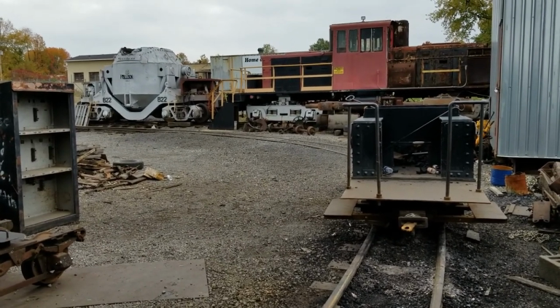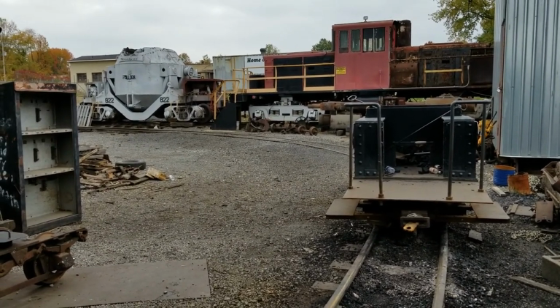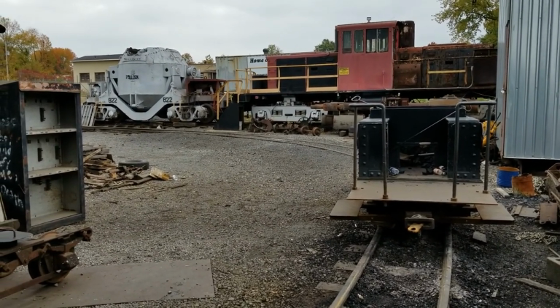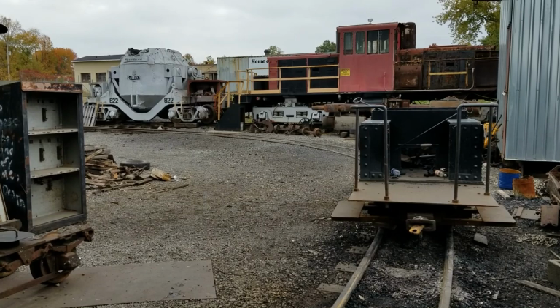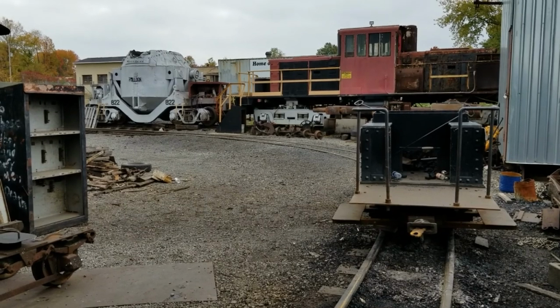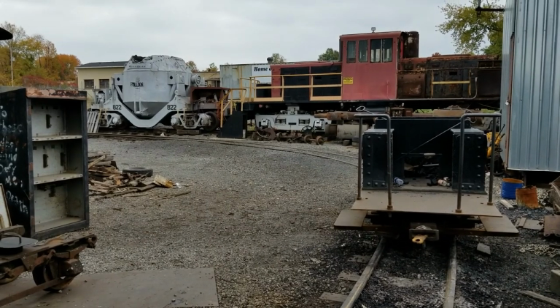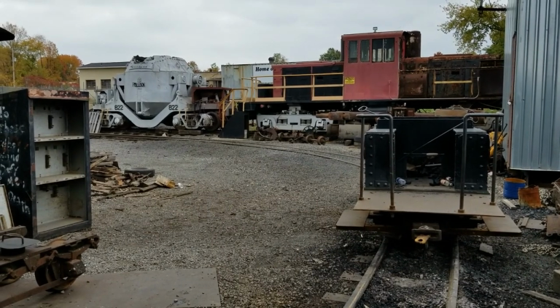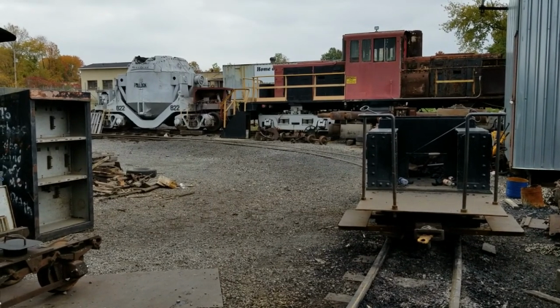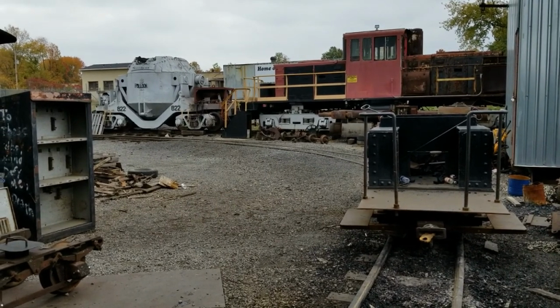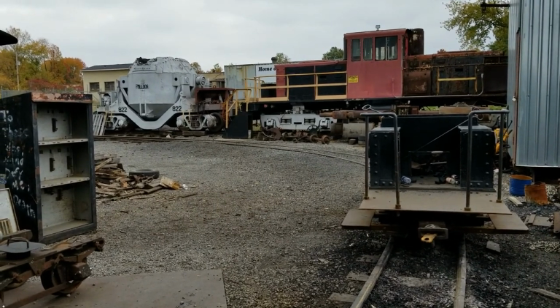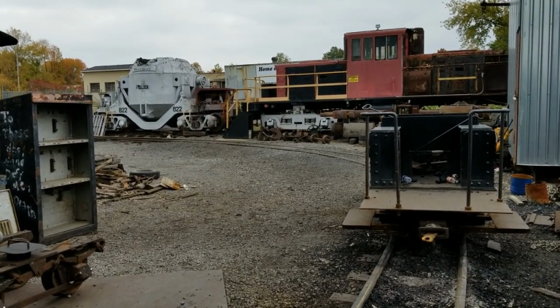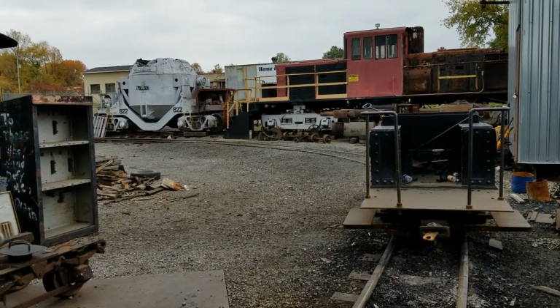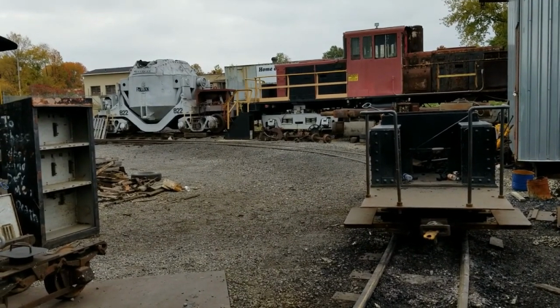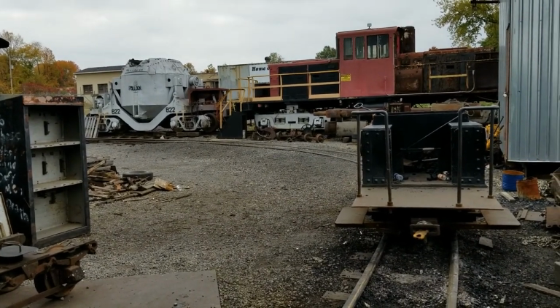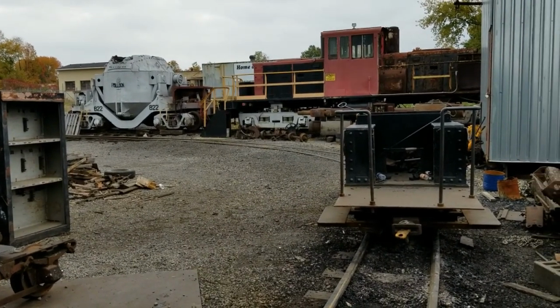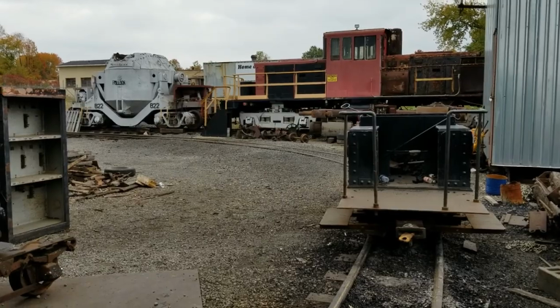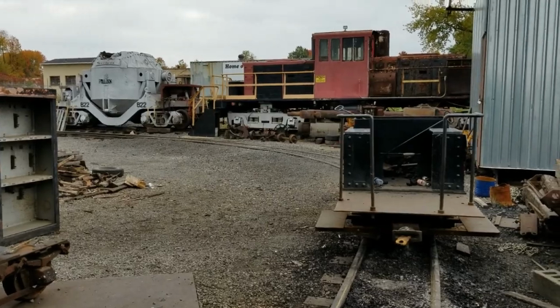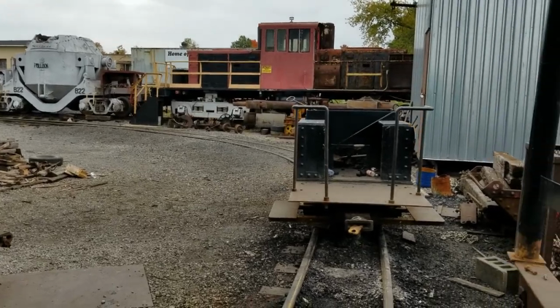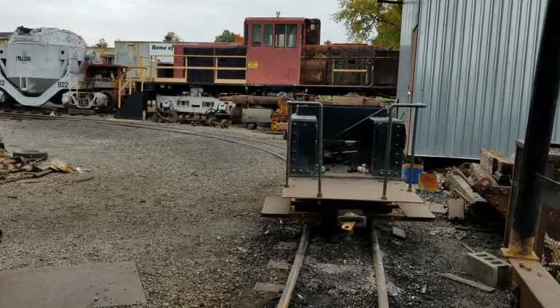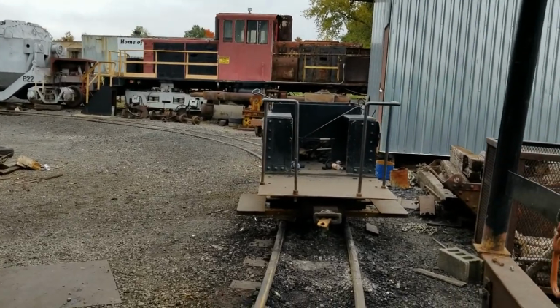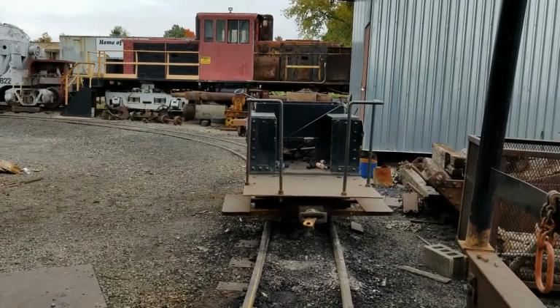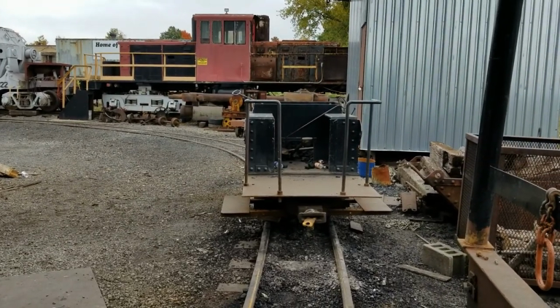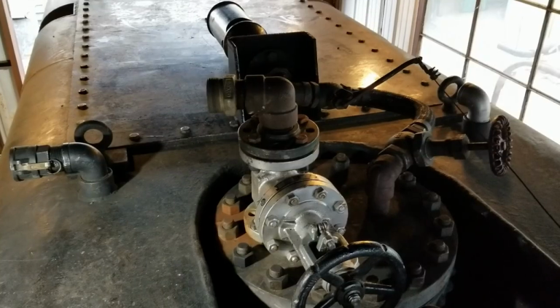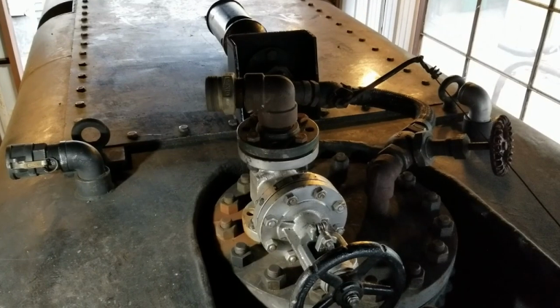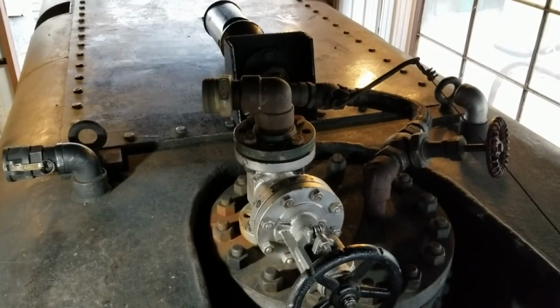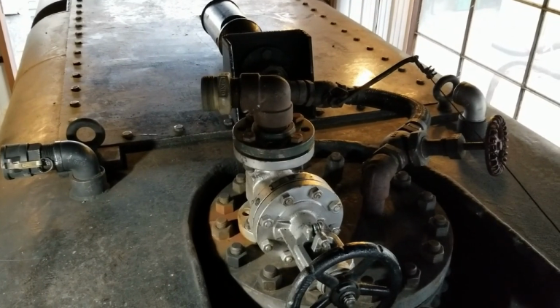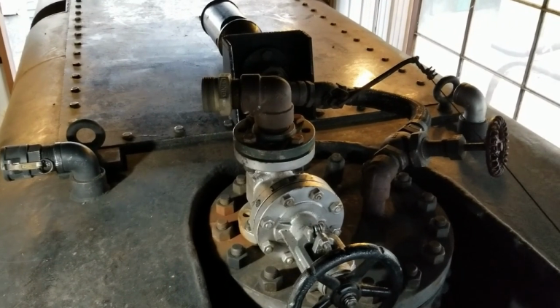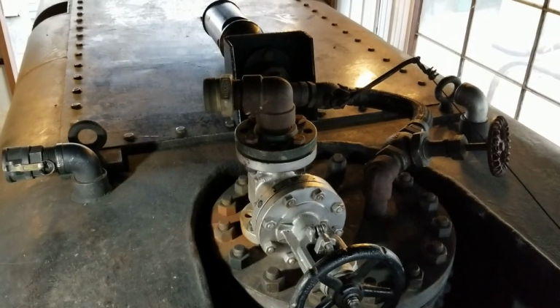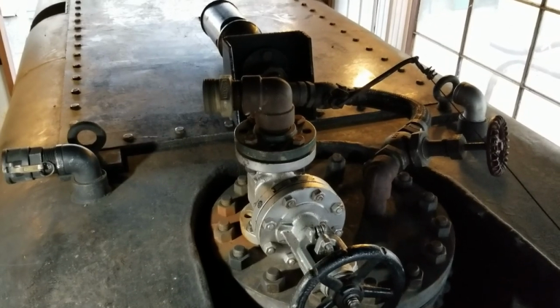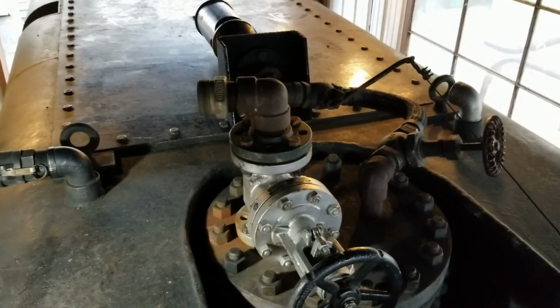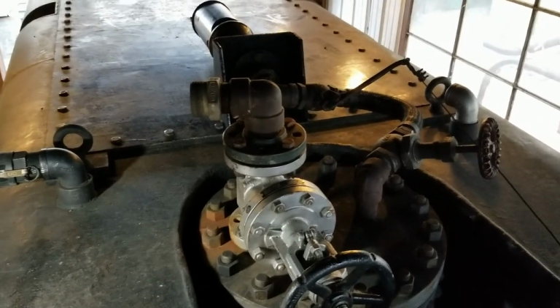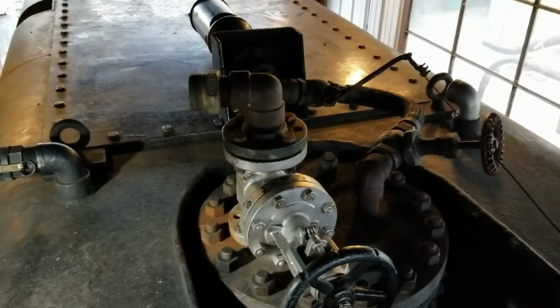Those are some of the upgrades we're planning on. I don't know how much of that we're going to get done over the winter, but that's at least what's on the agenda. Alright, the first thing we're going to start out with is draining the water out of the boiler.